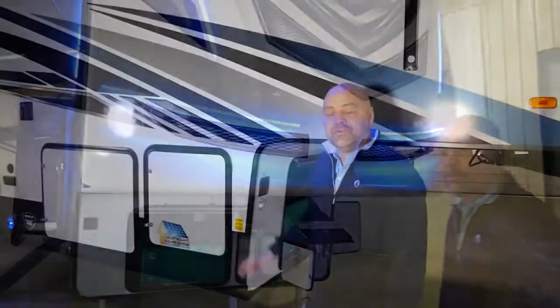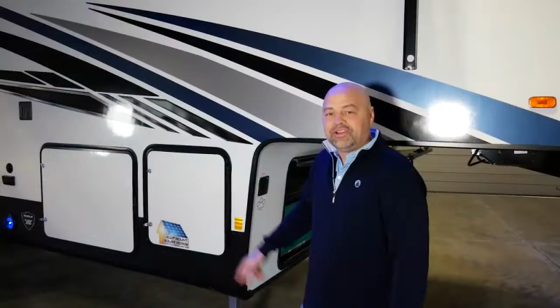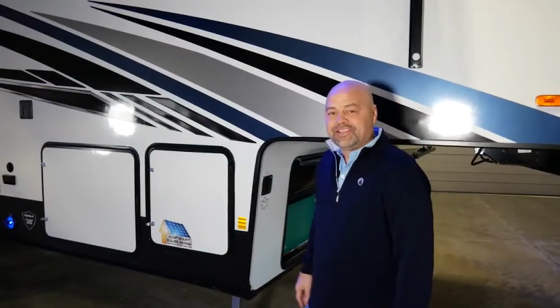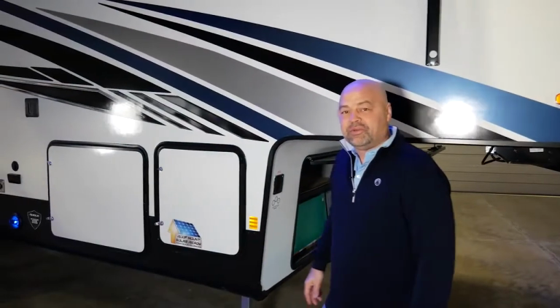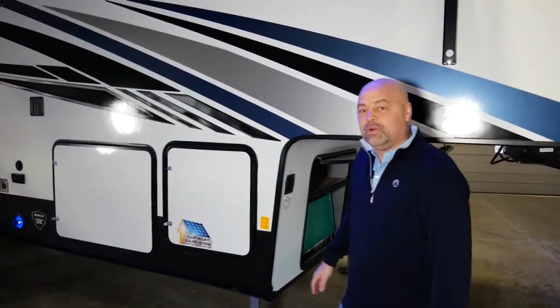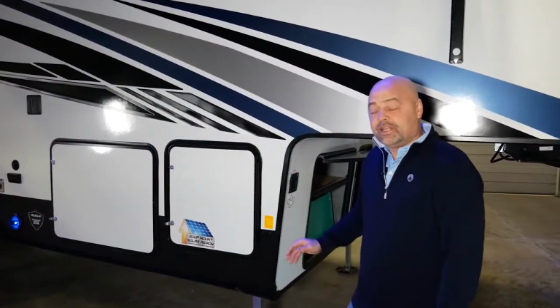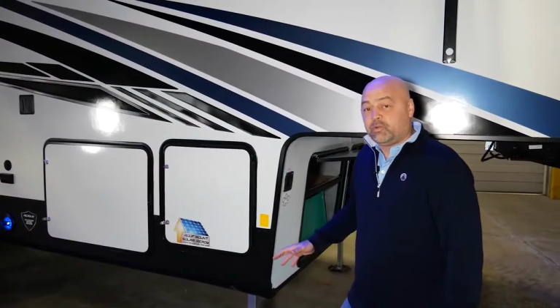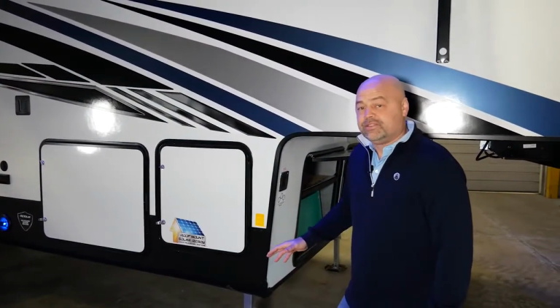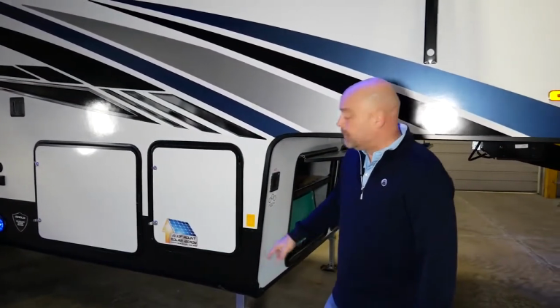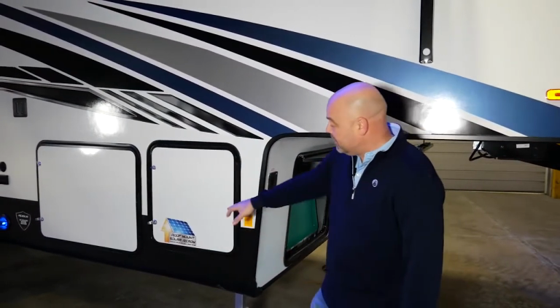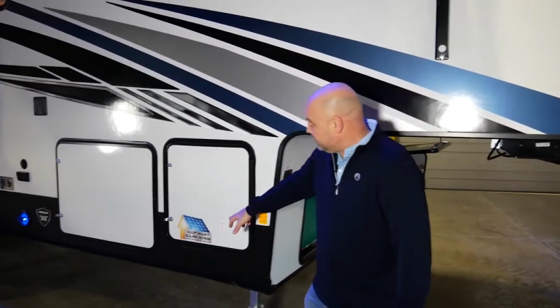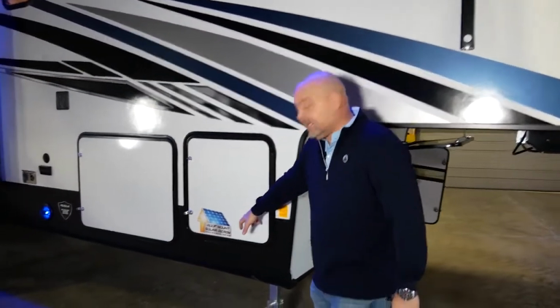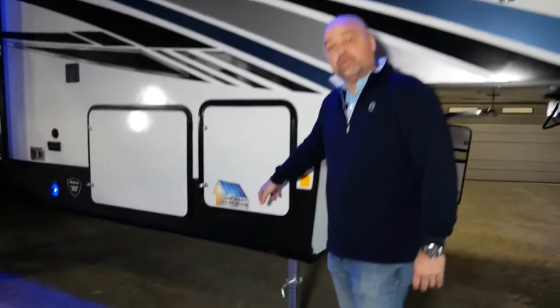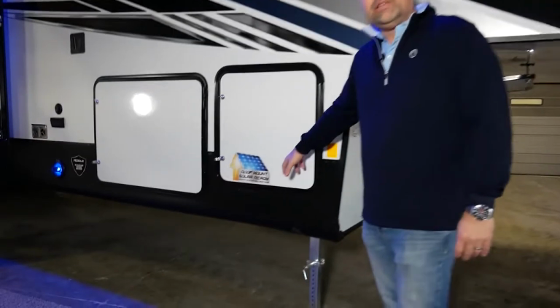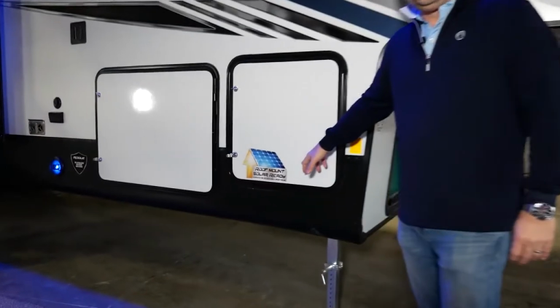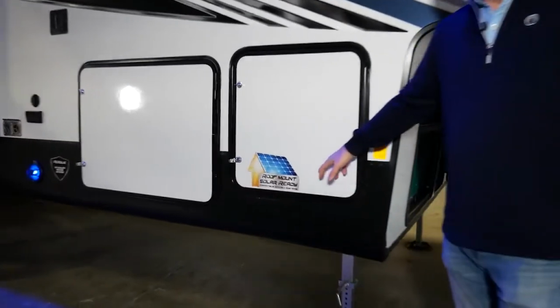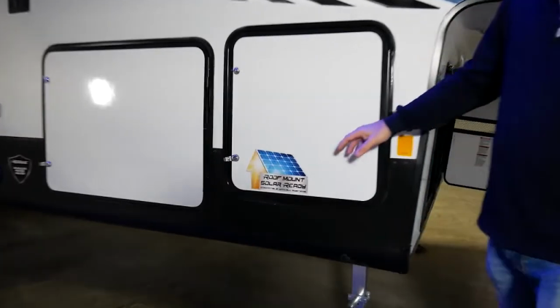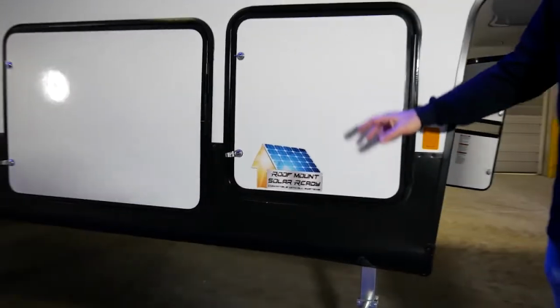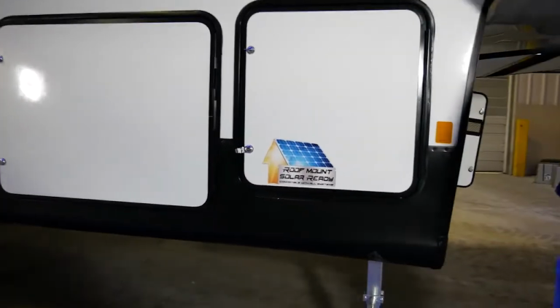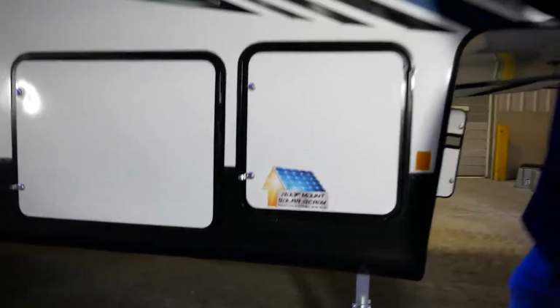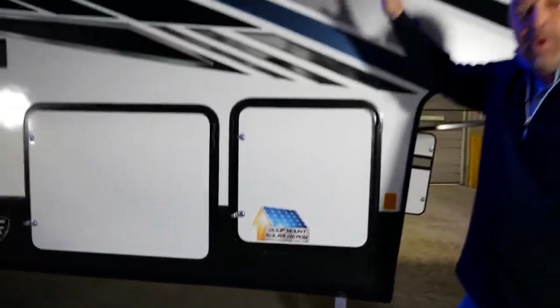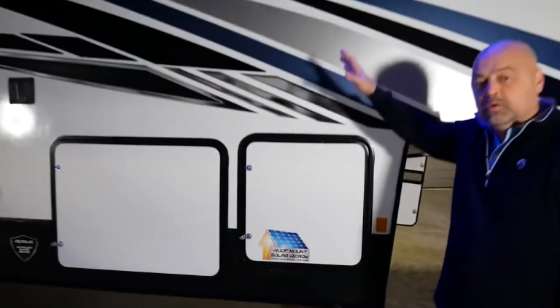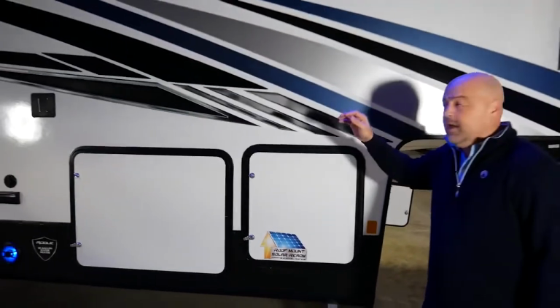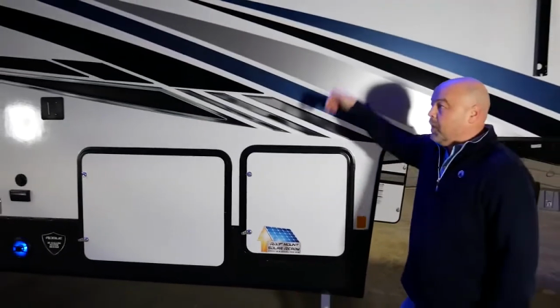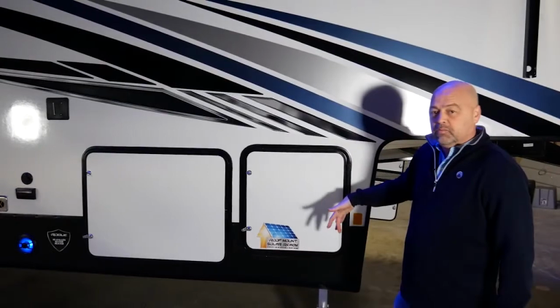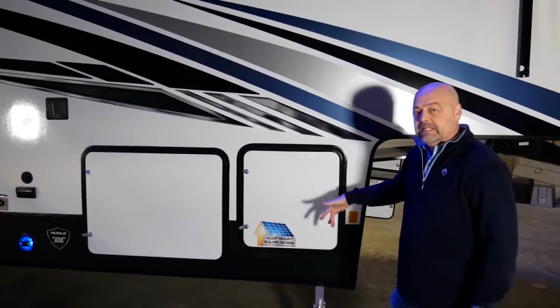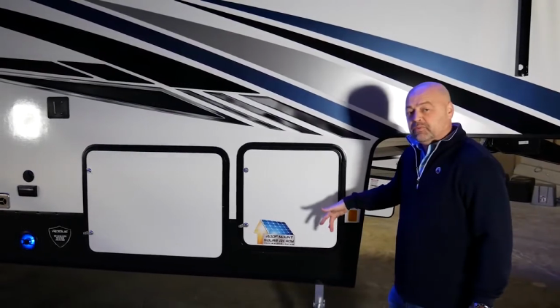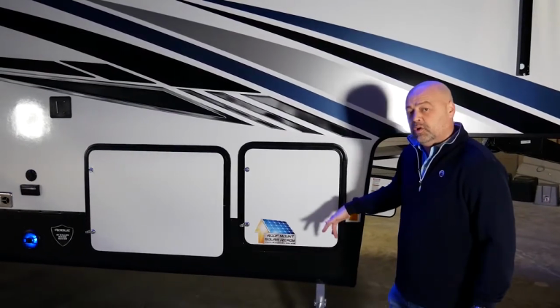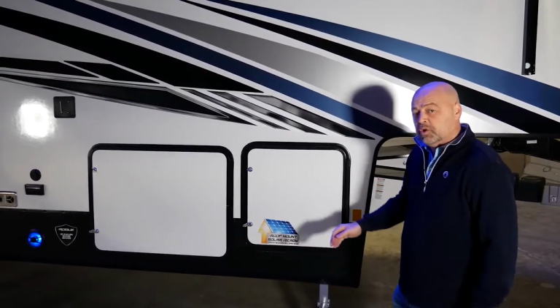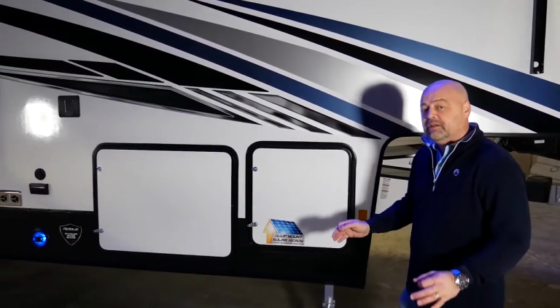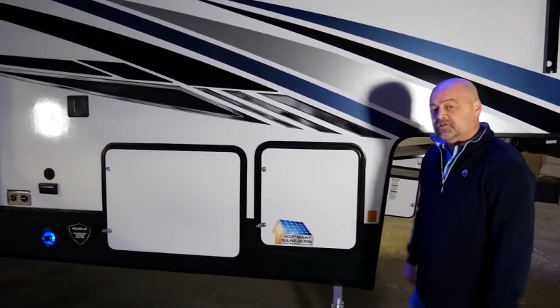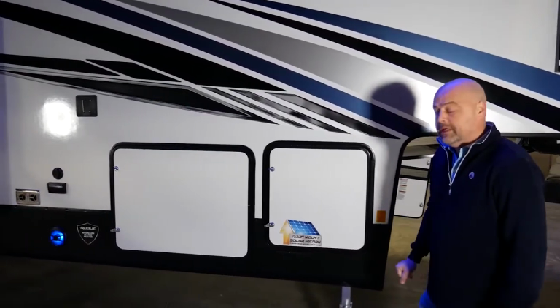Moving along the outside of the 351, we've got a couple of great things to talk about. The first is the roof-mounted solar prep — we've got the connections up on the roof and the wiring running down through the coach, ready for your solar needs.